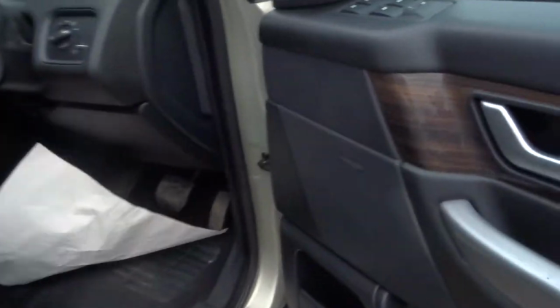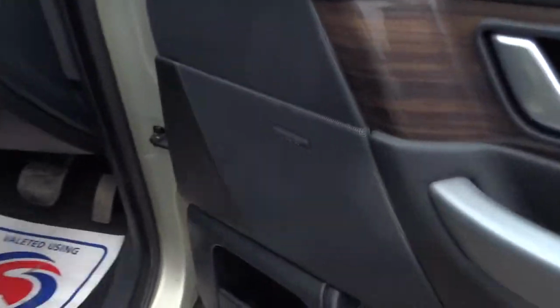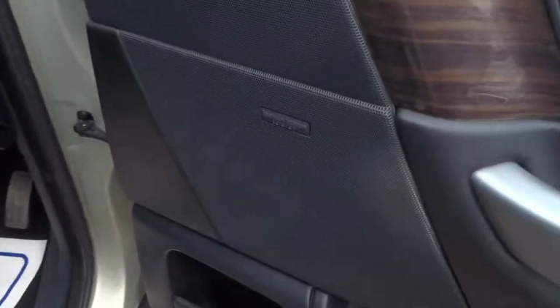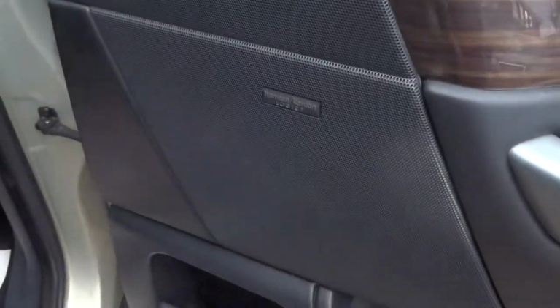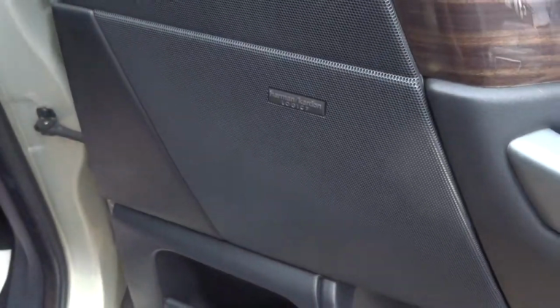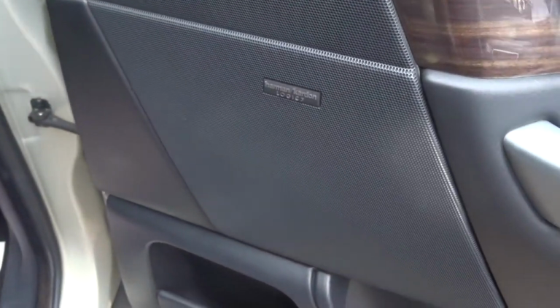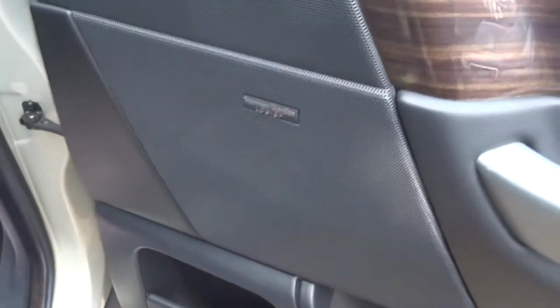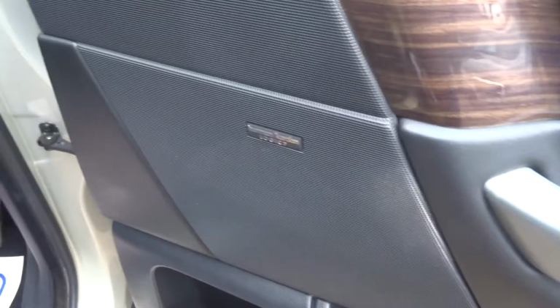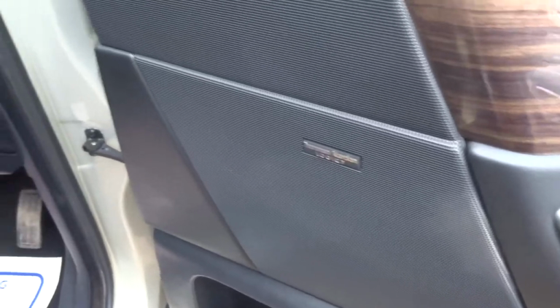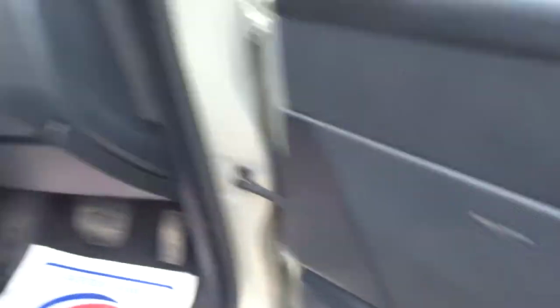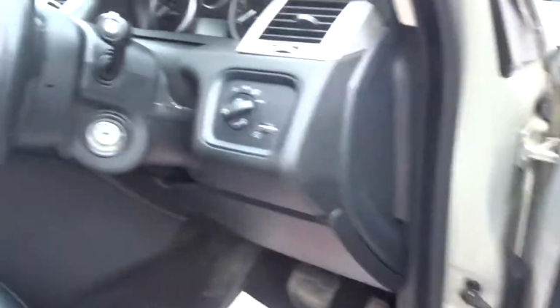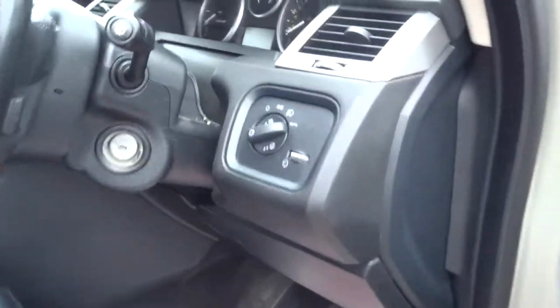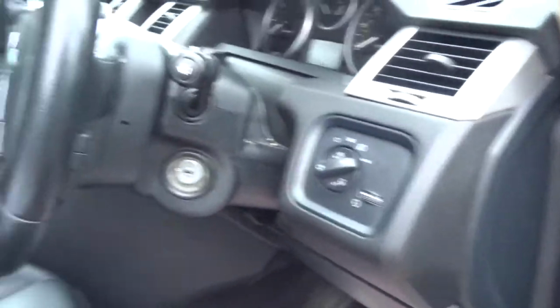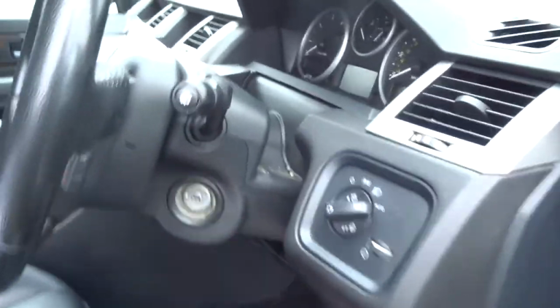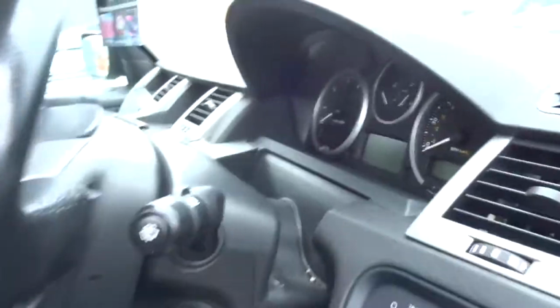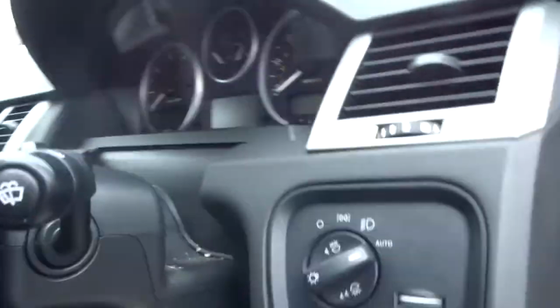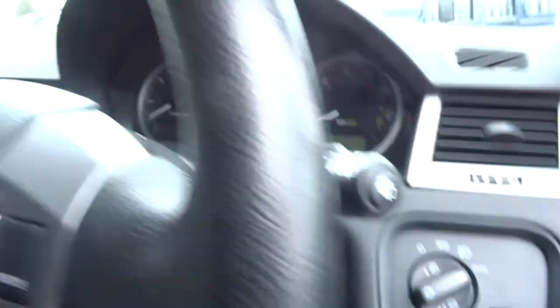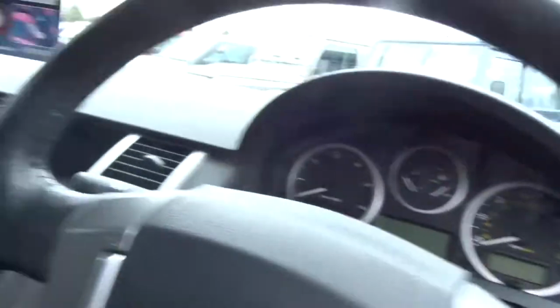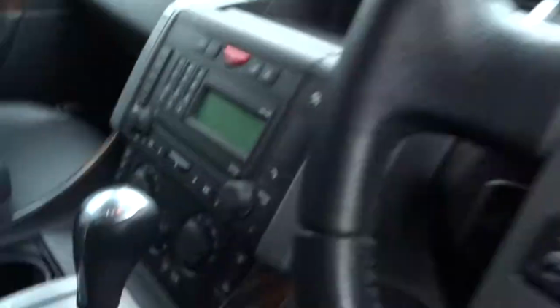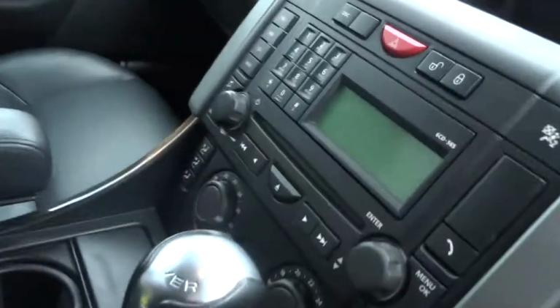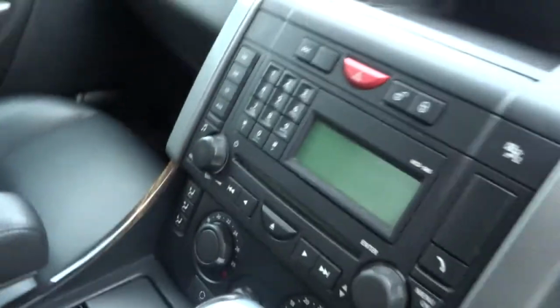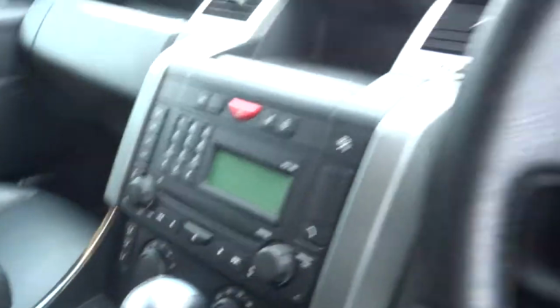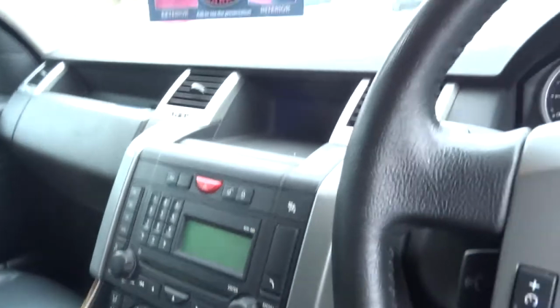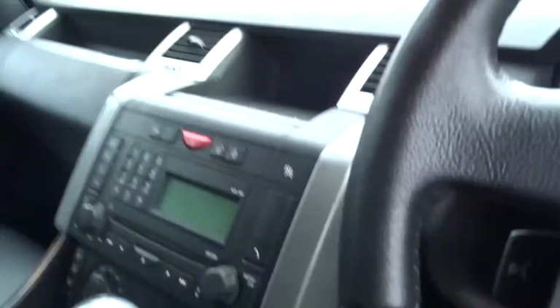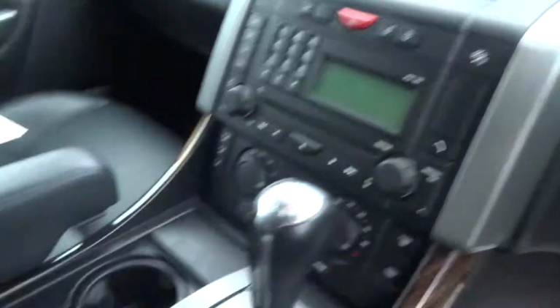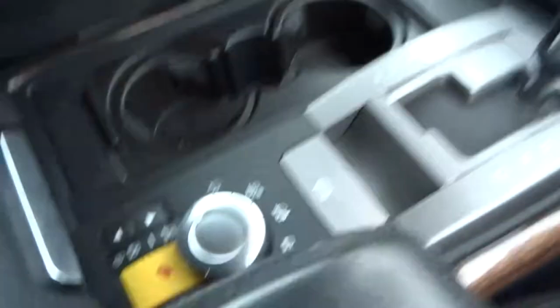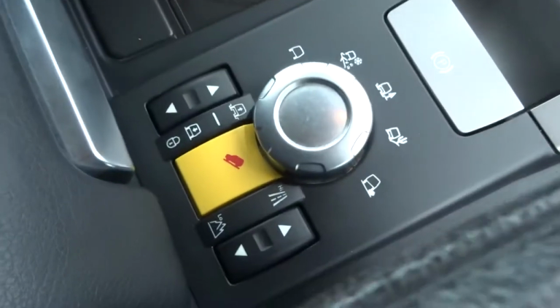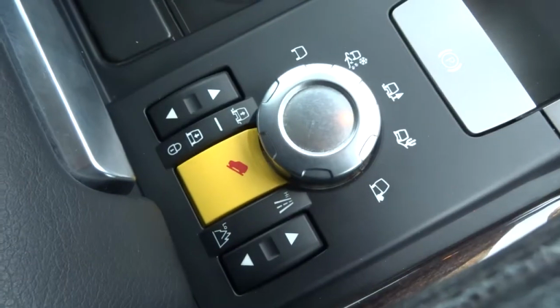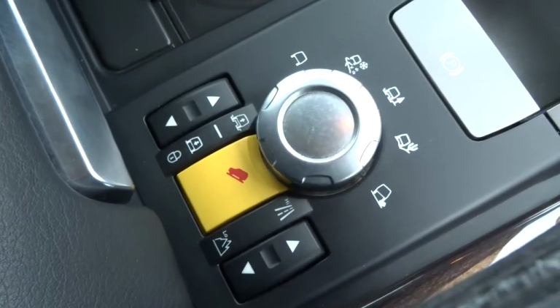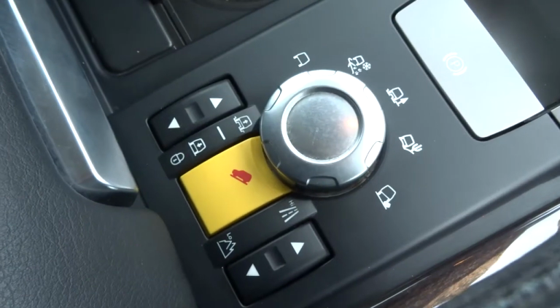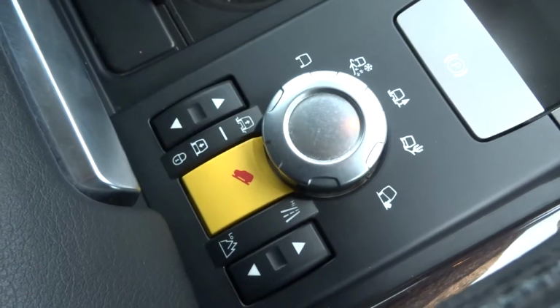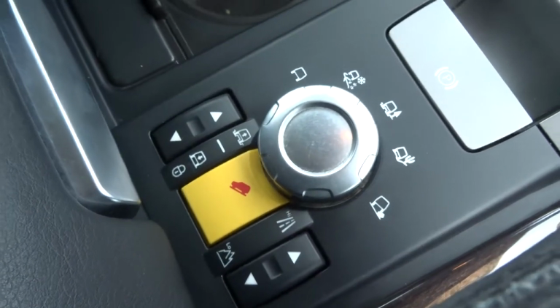It's got the upgraded Harman Kardon Logic 7 sound system, auto lights, auto wipers, auxiliary input, and various driving modes for the vehicle as well.